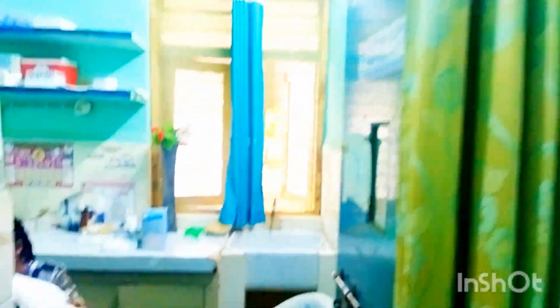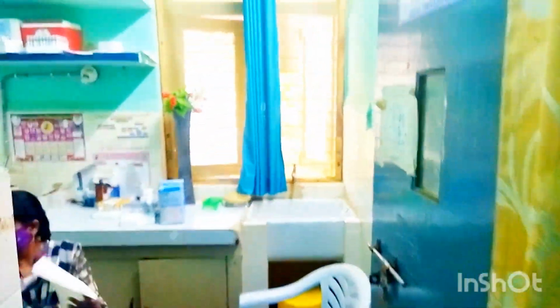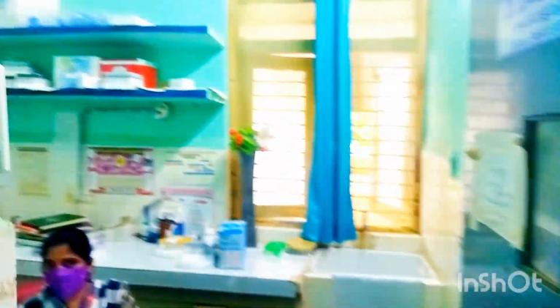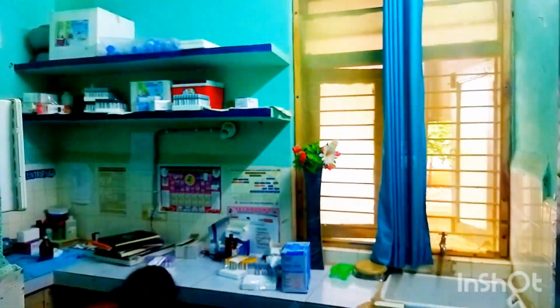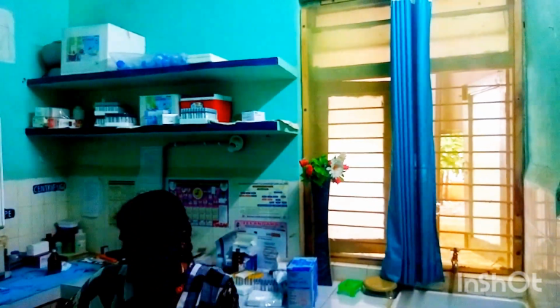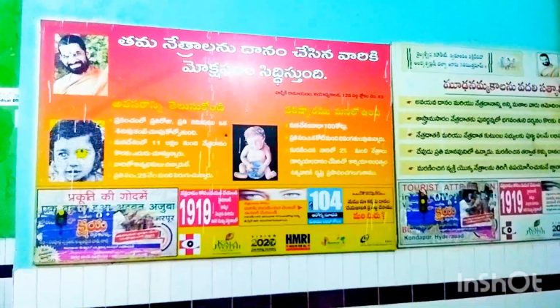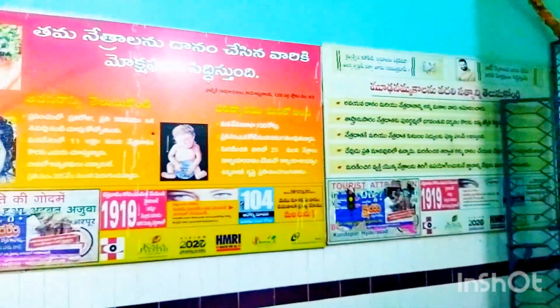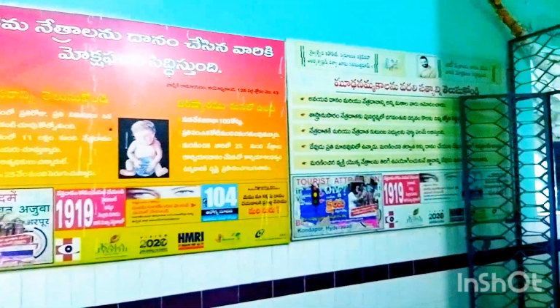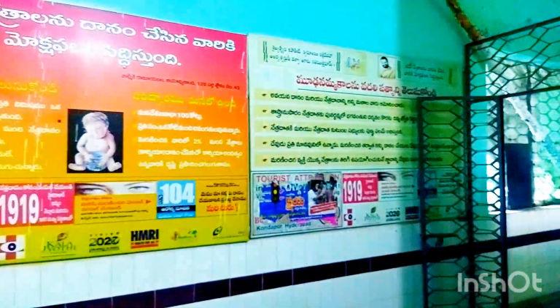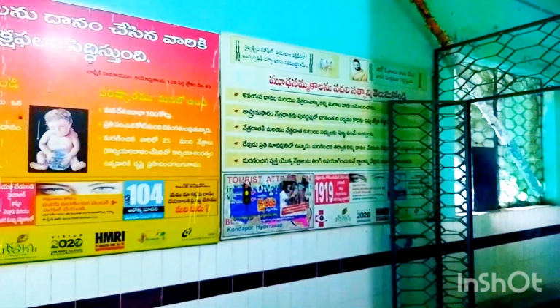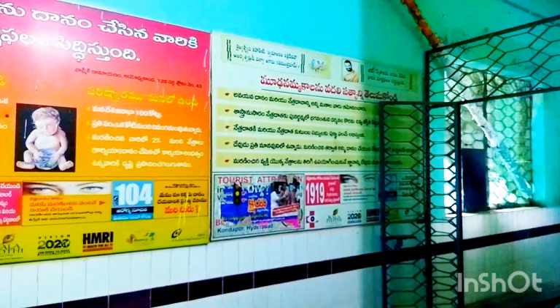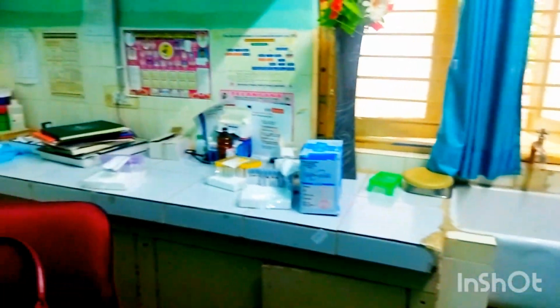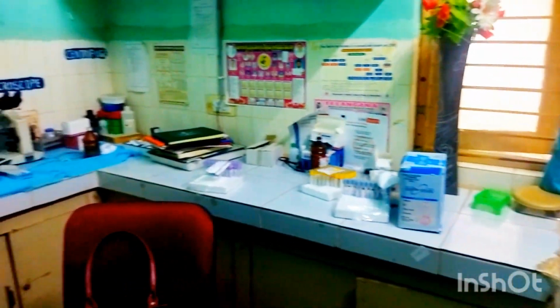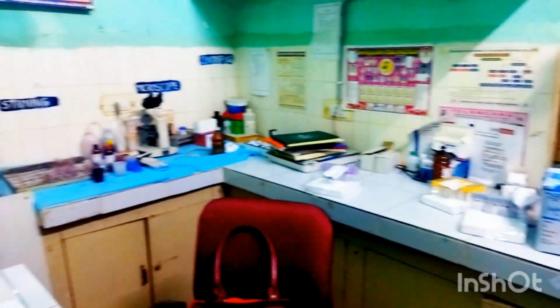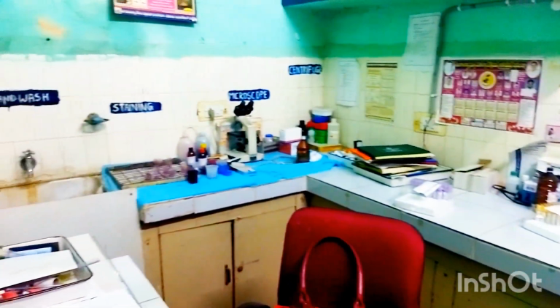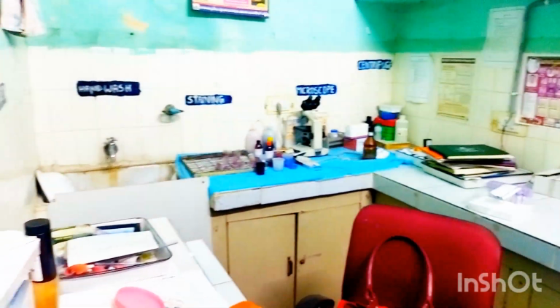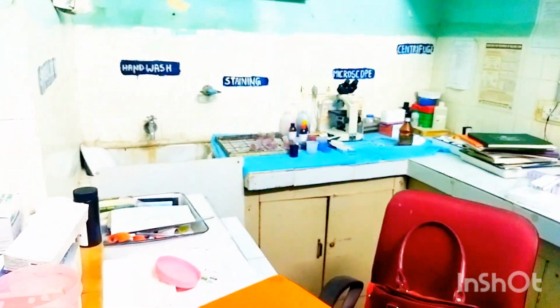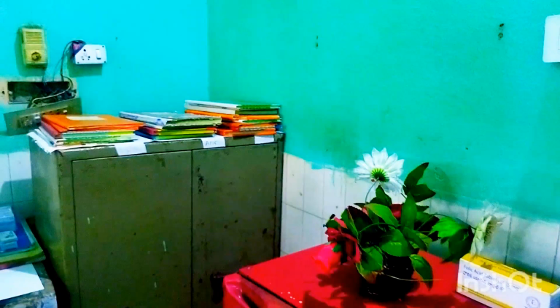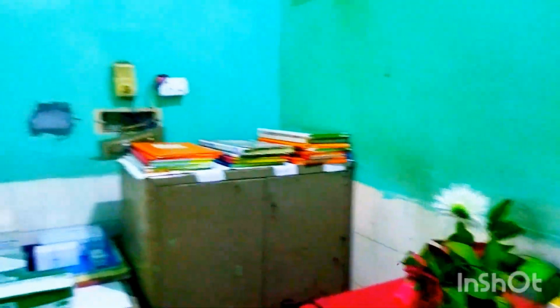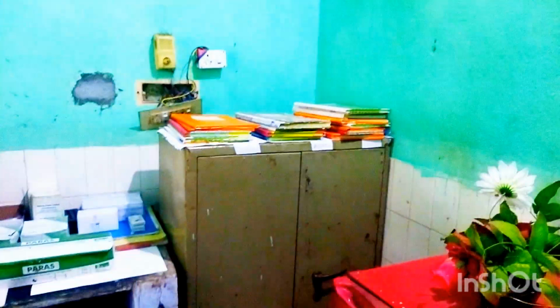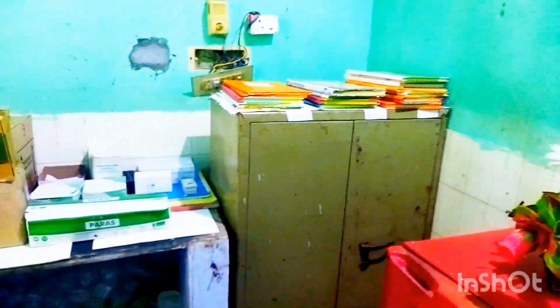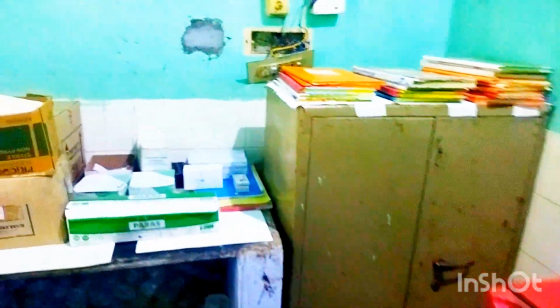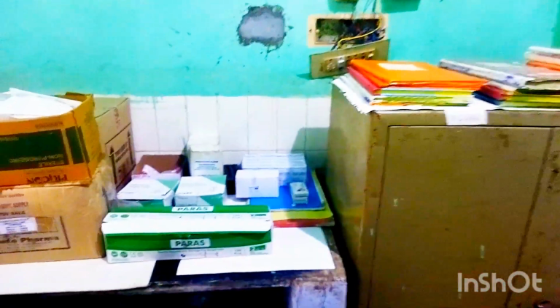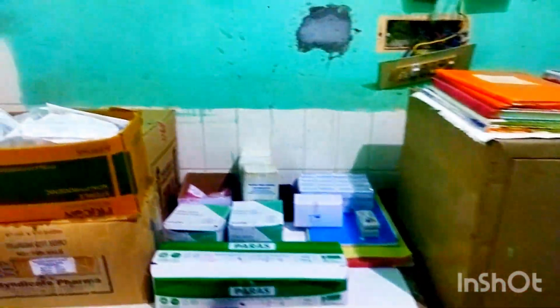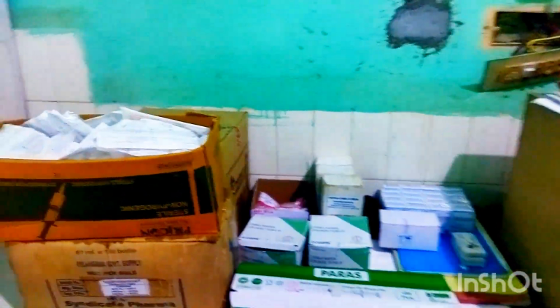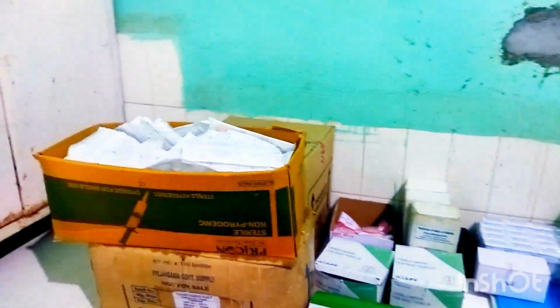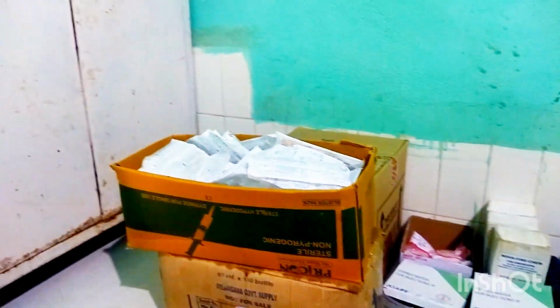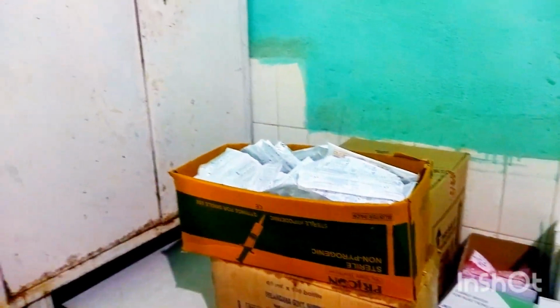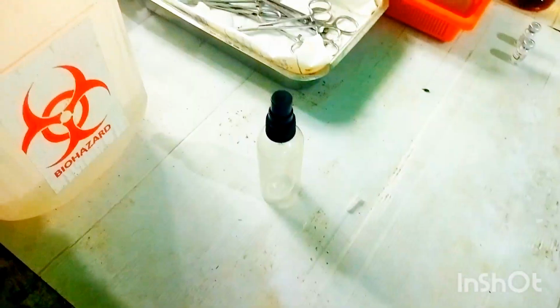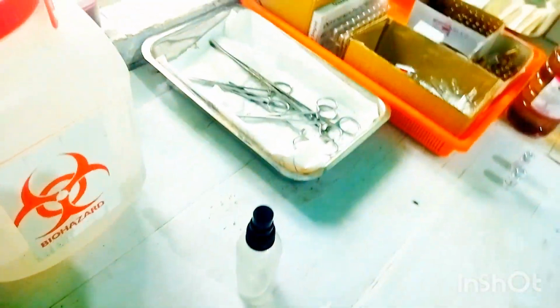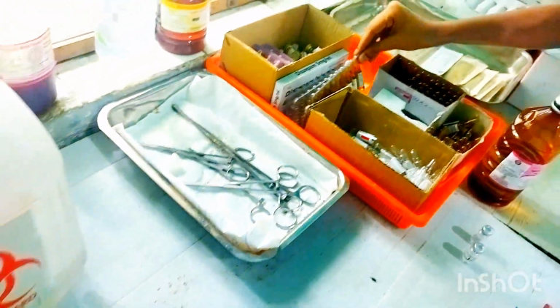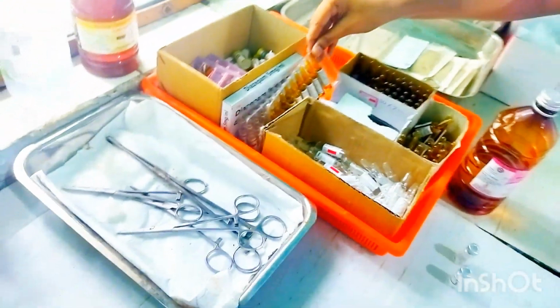There is a laboratory room with a lab technician, along with notice boards. This is also a laboratory room, and this is the injection room containing all the injections and essential medicines required for the treatment of diseases.